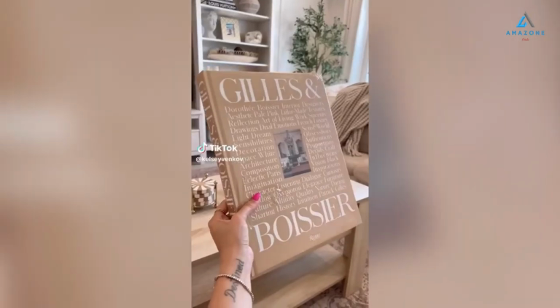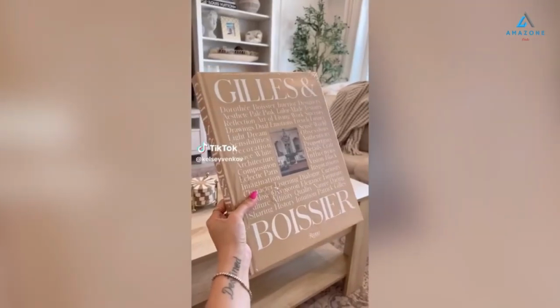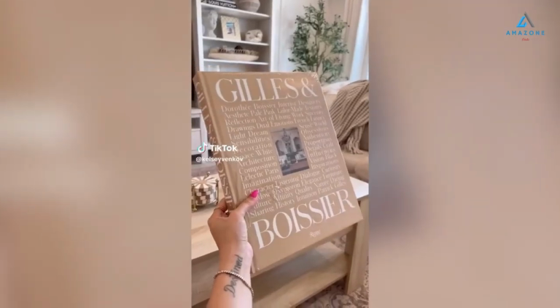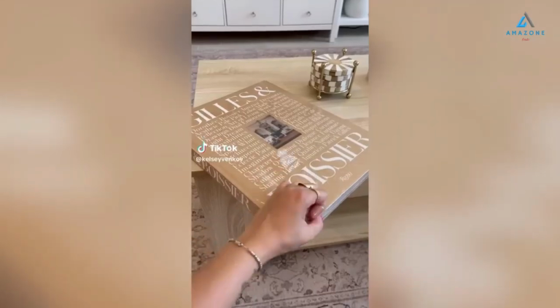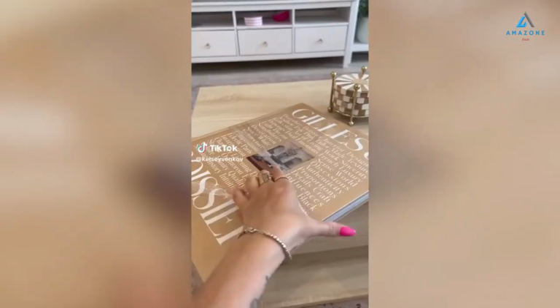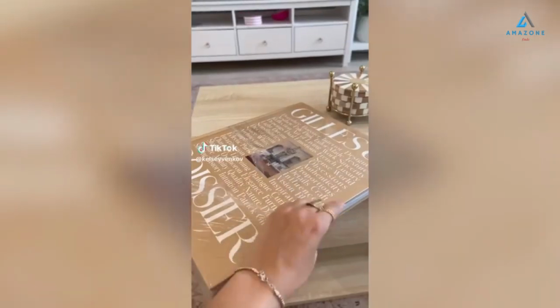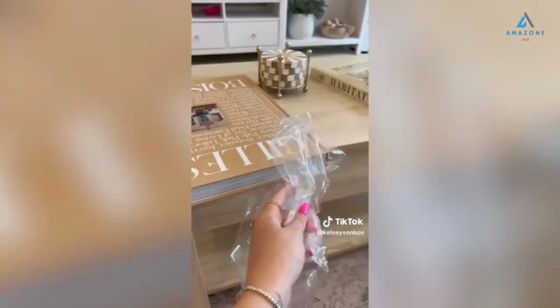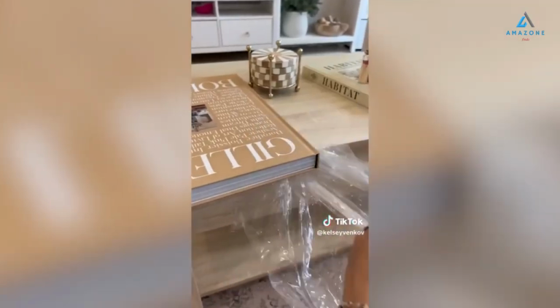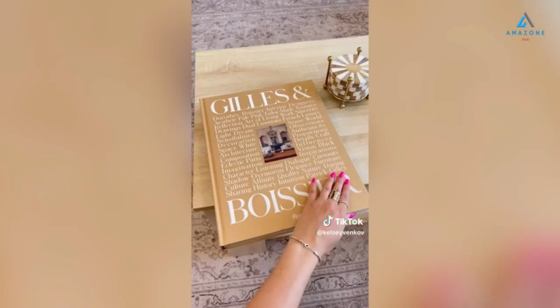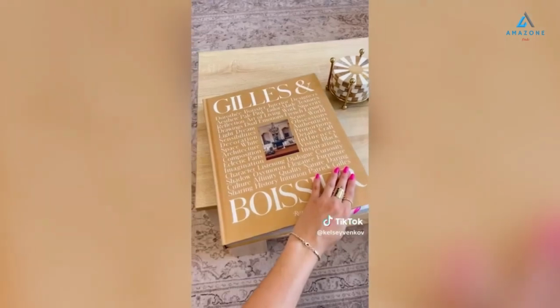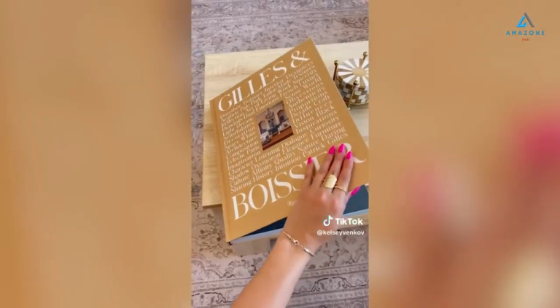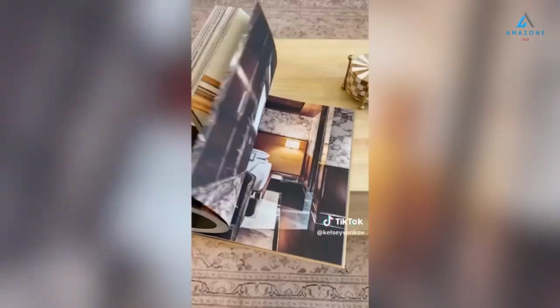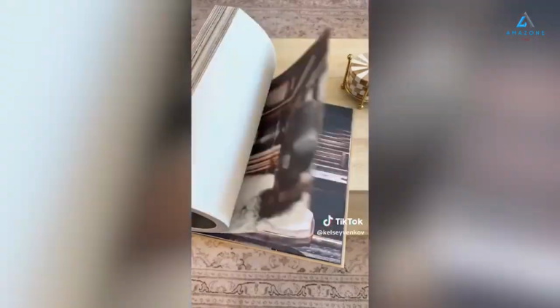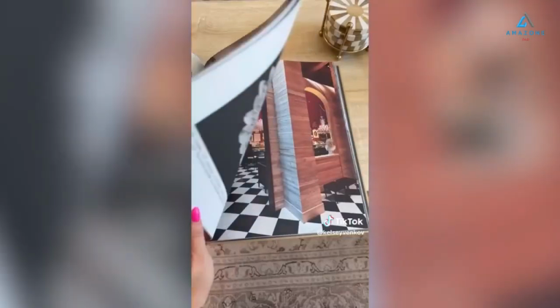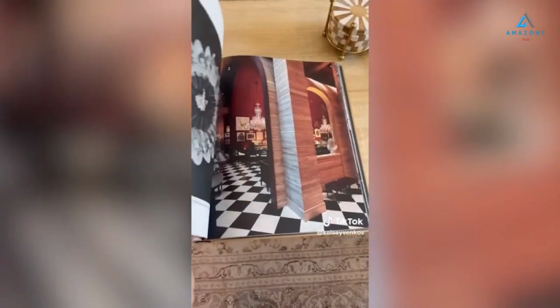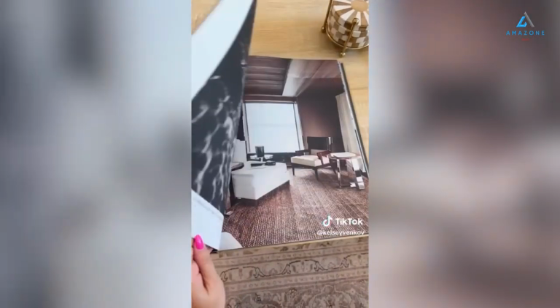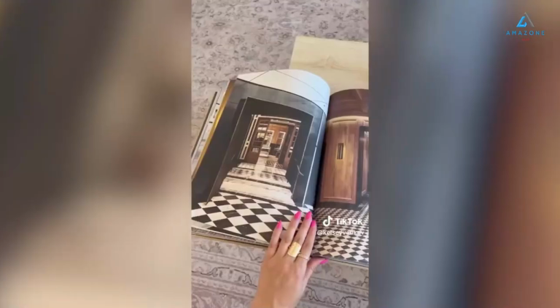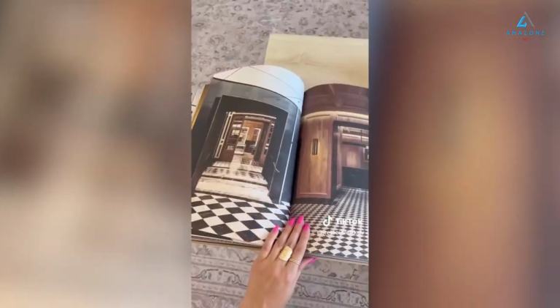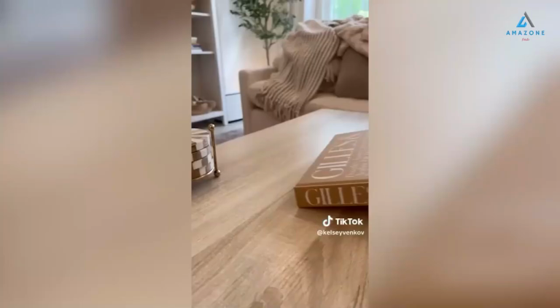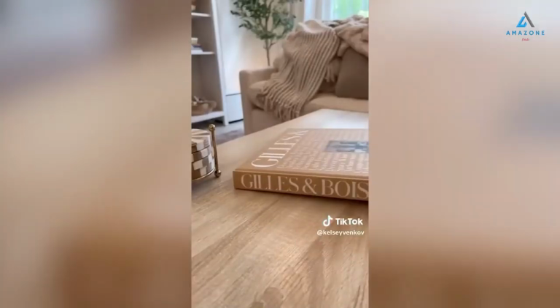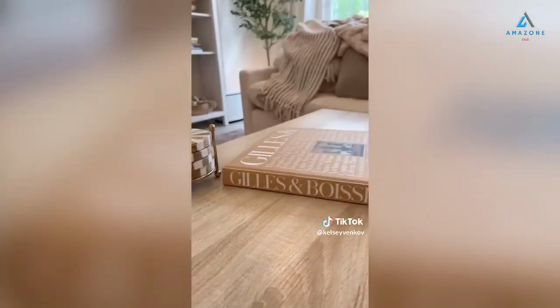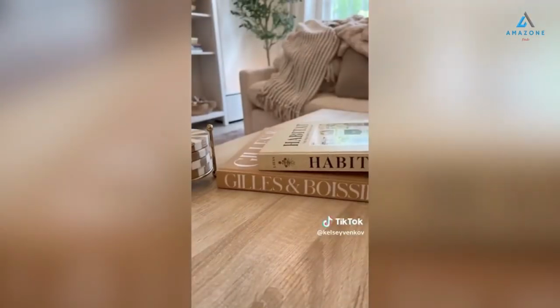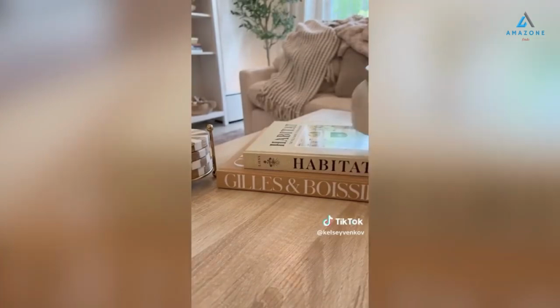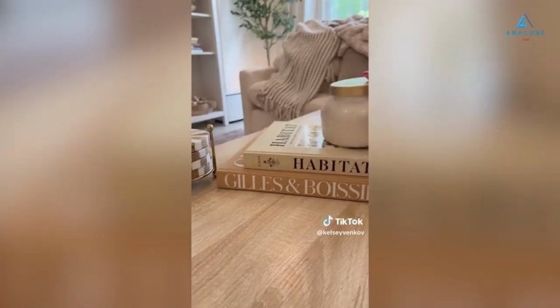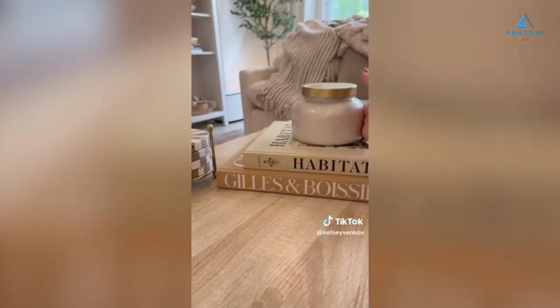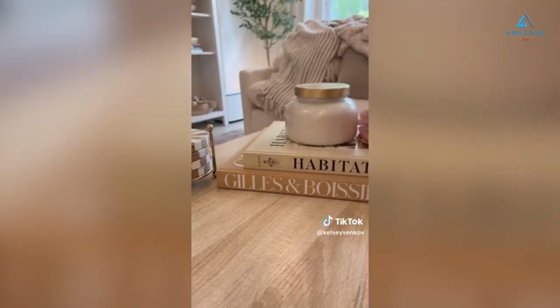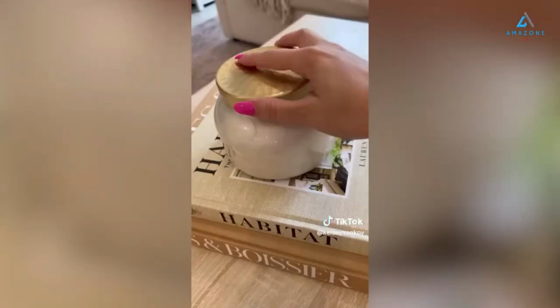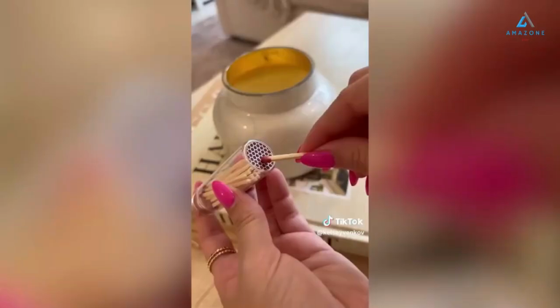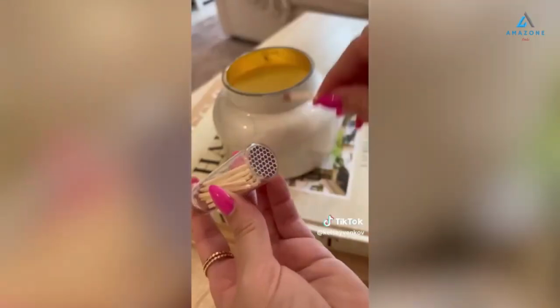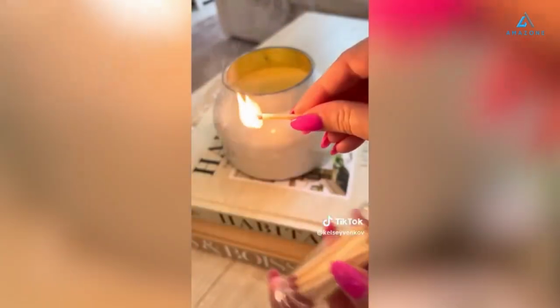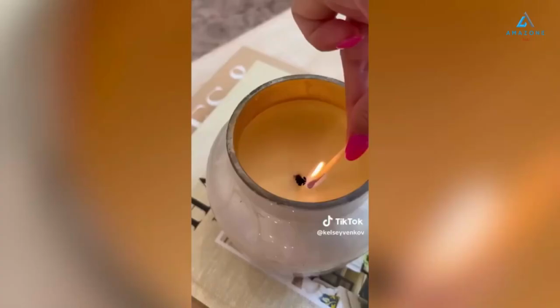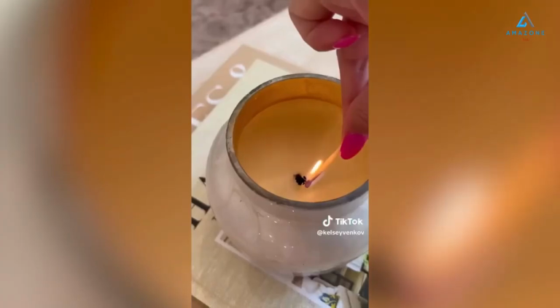My recent Amazon purchases that I've been loving. This coffee table book is perfect for my neutral aesthetic. I love the bold letters and inside is even better. All of the pictures give me a lot of inspiration — they're gorgeous and I like the way it looks on the table.